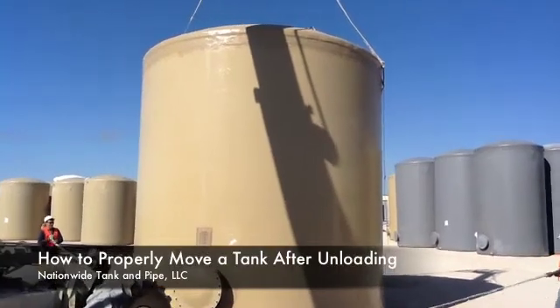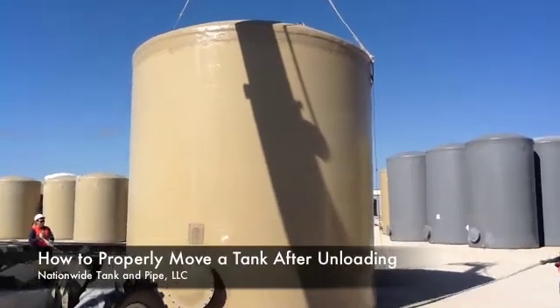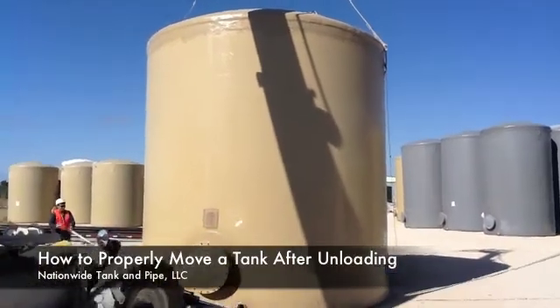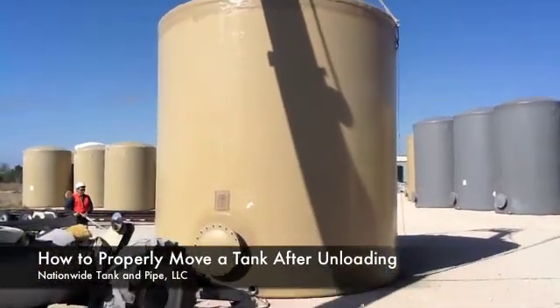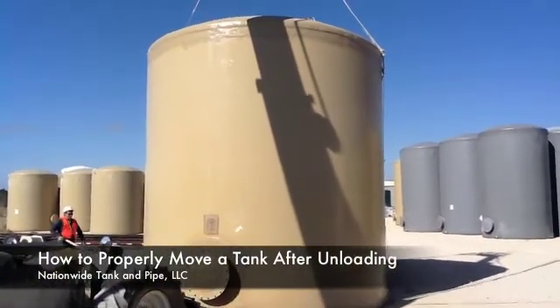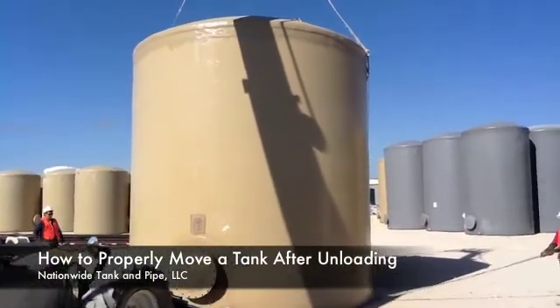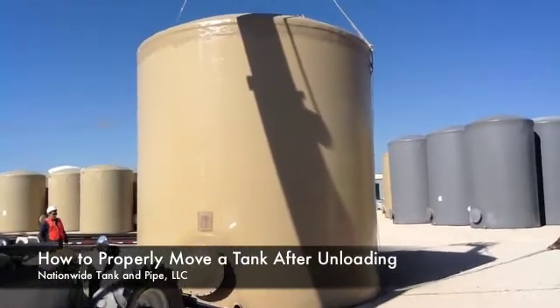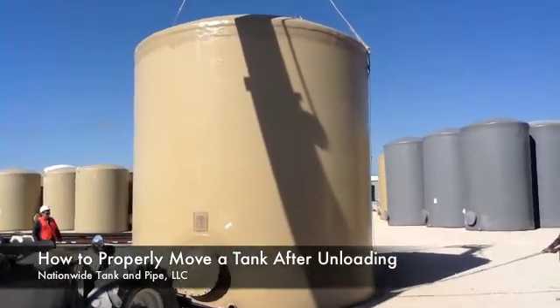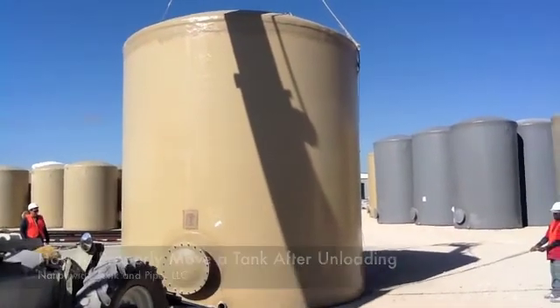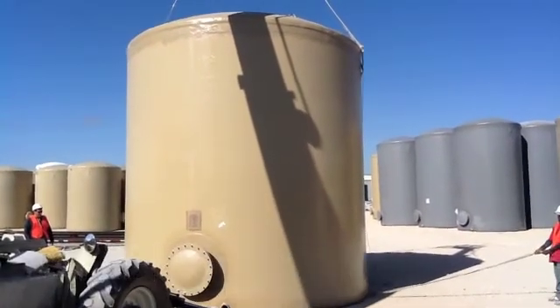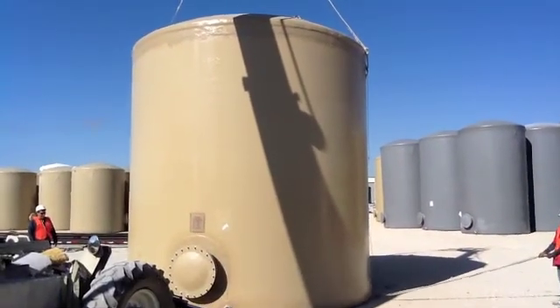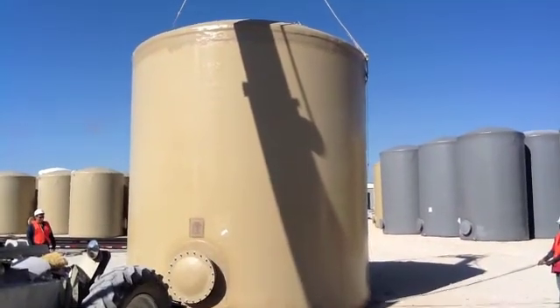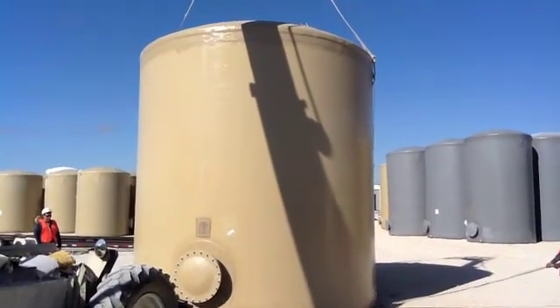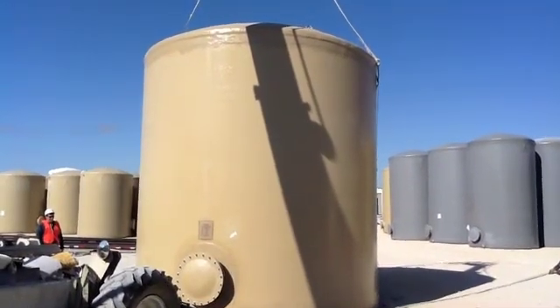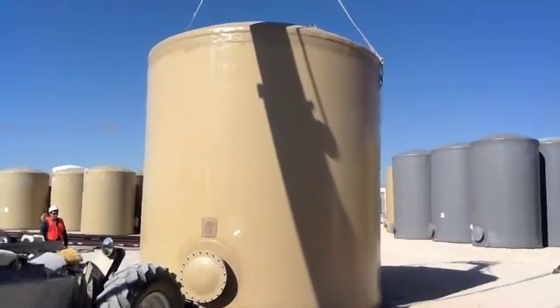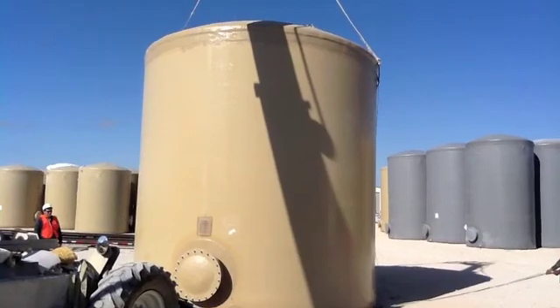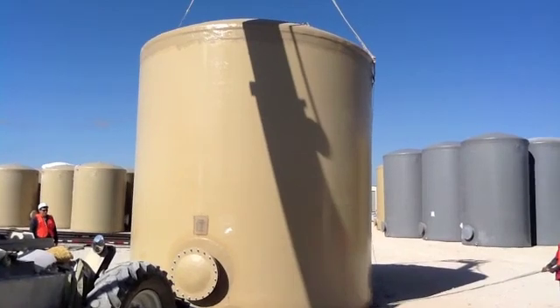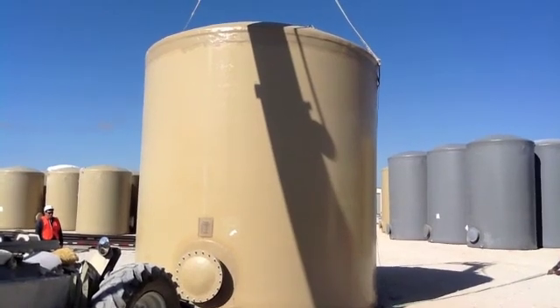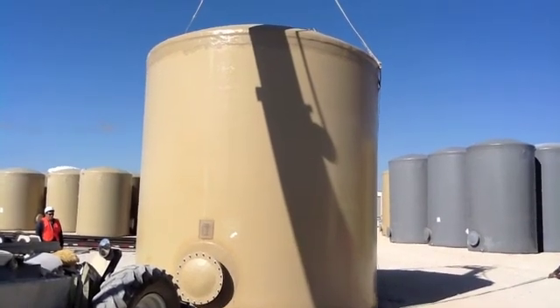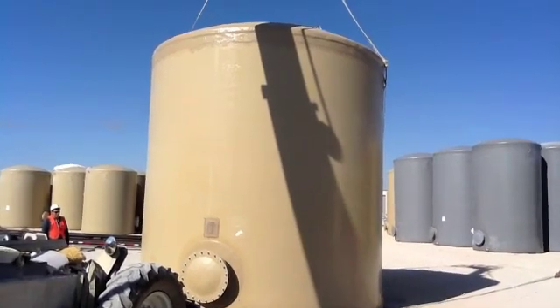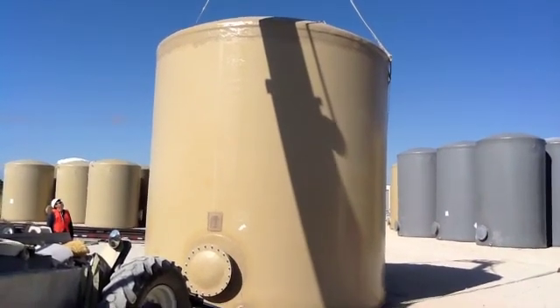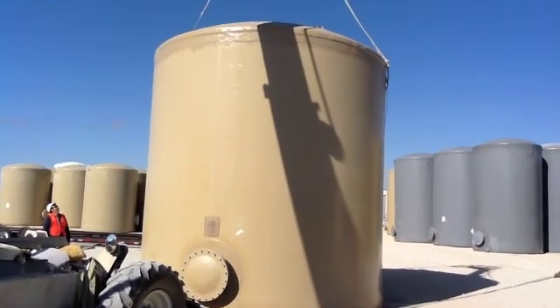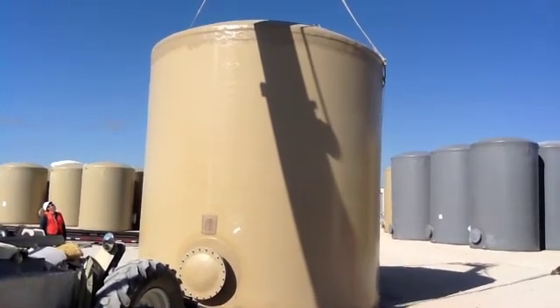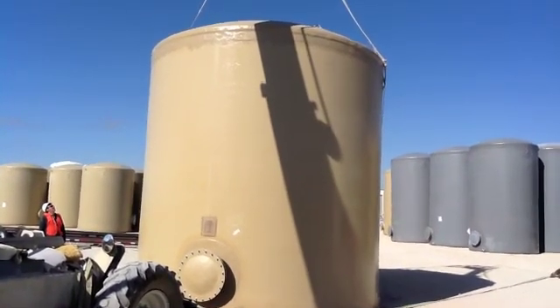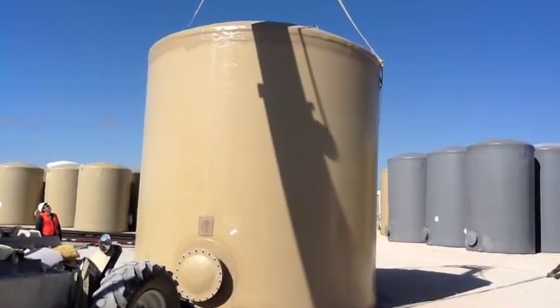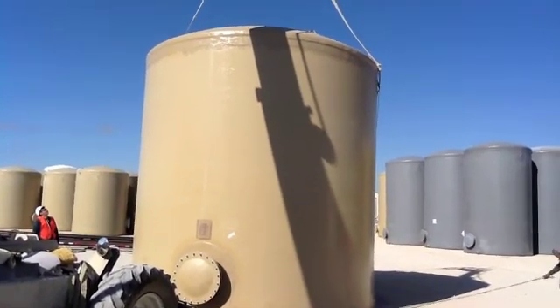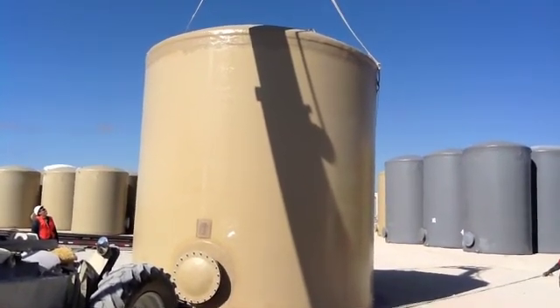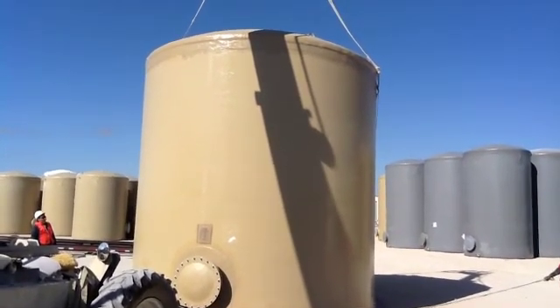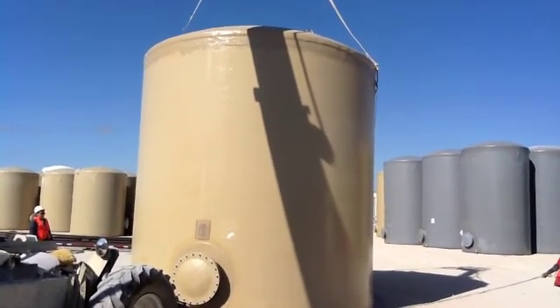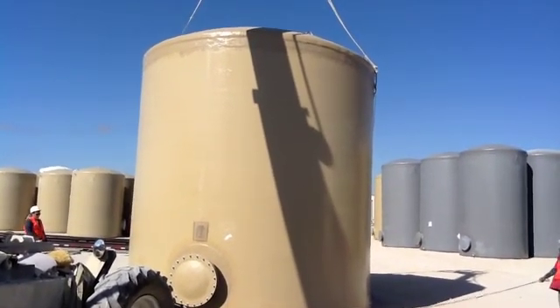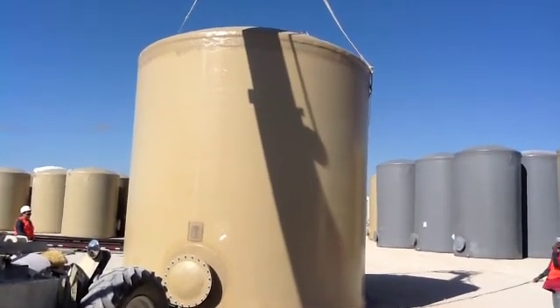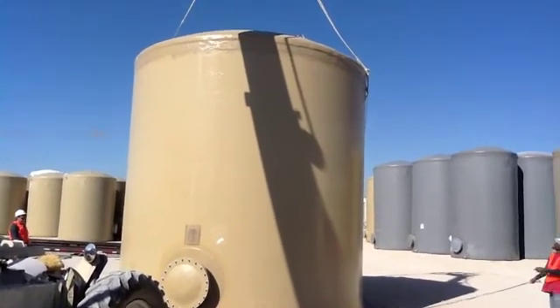Nationwide Tank and Pipe, New Braunfels, Texas. This is a possible procedure for moving a 500-barrel 15-6x16 fiberglass tank.